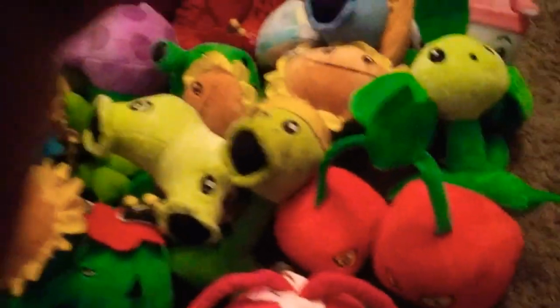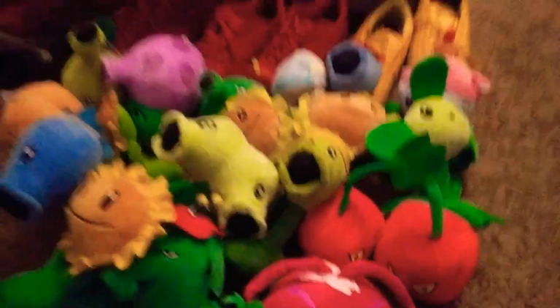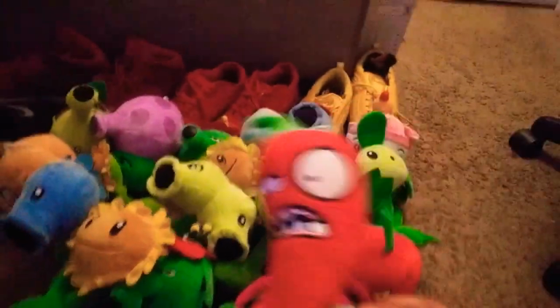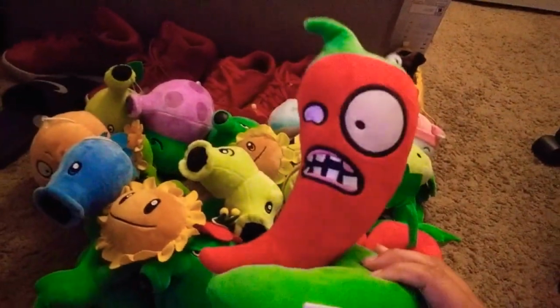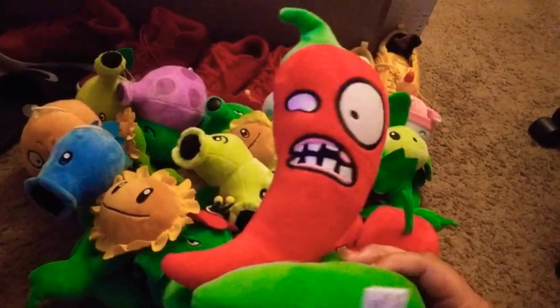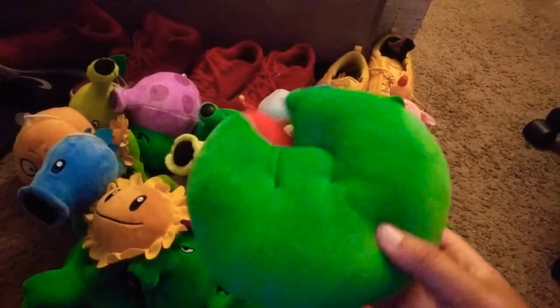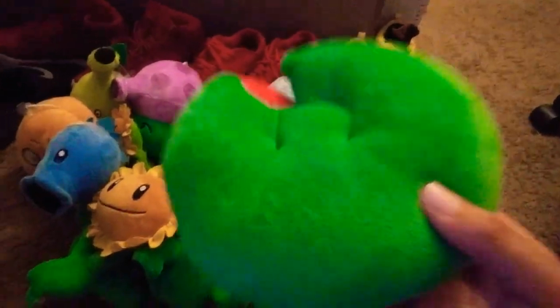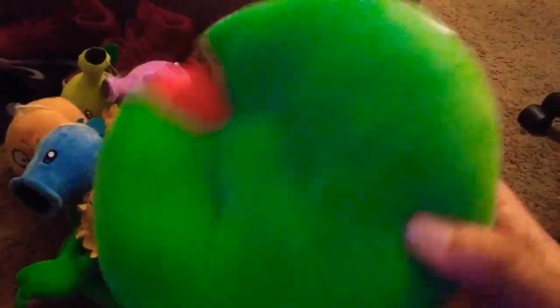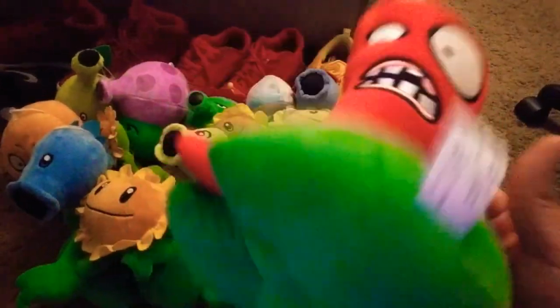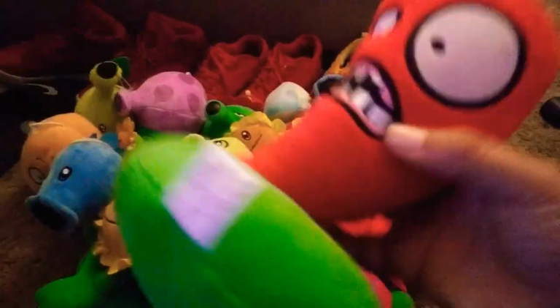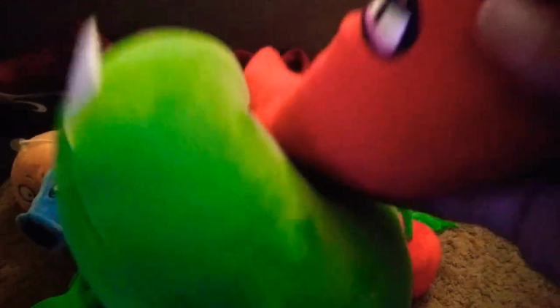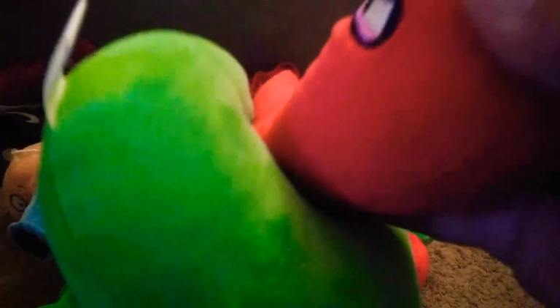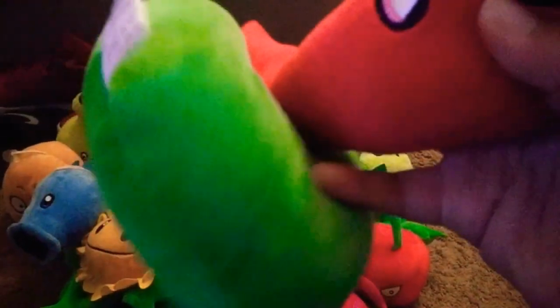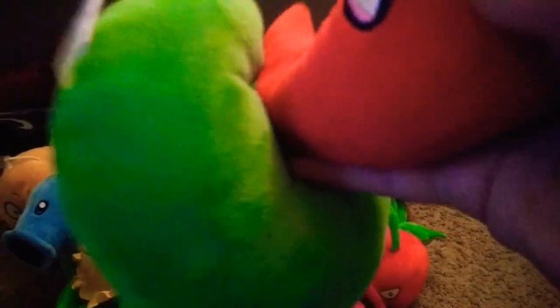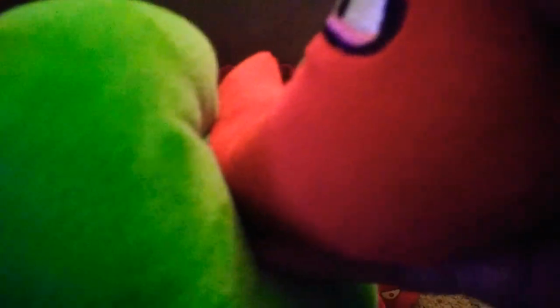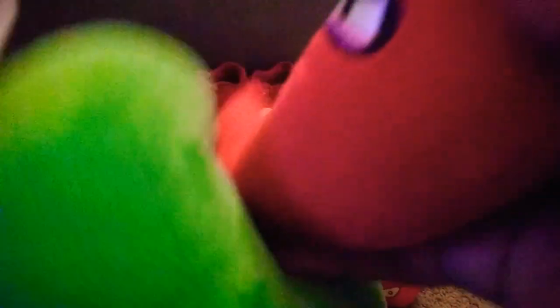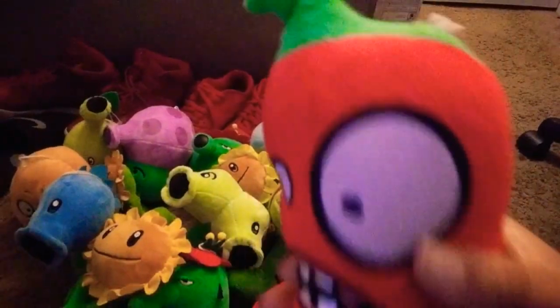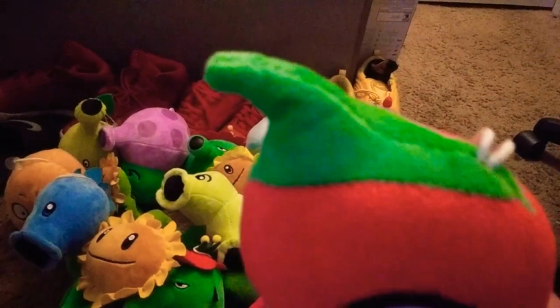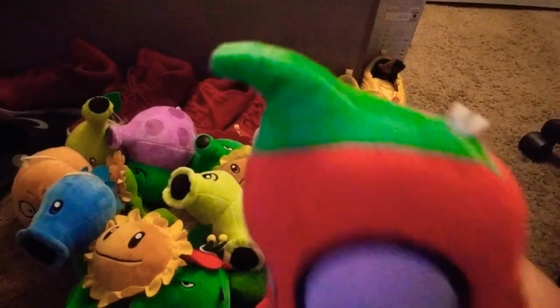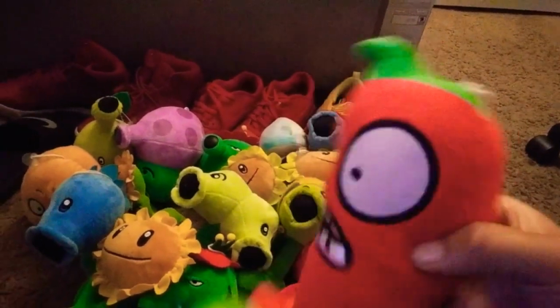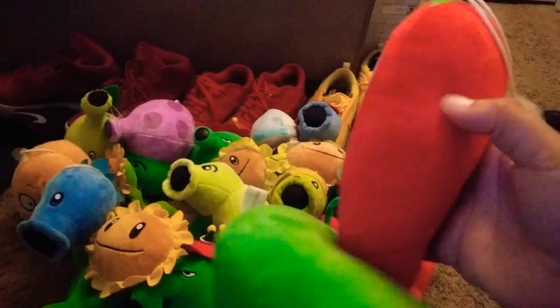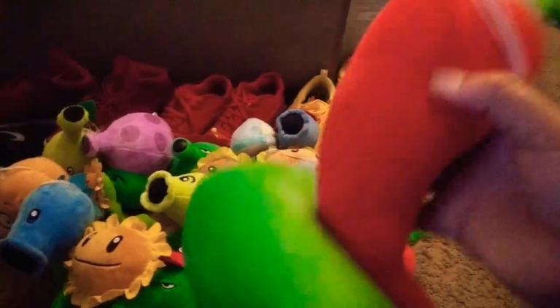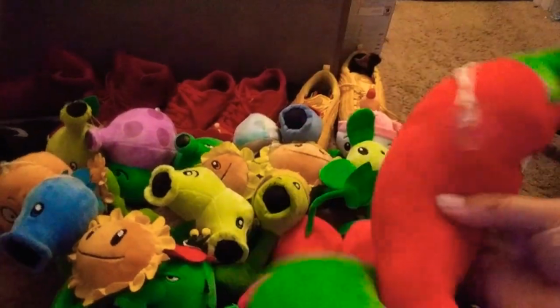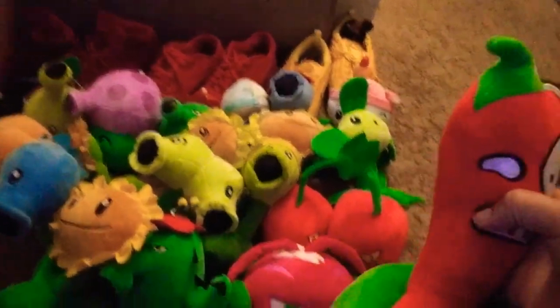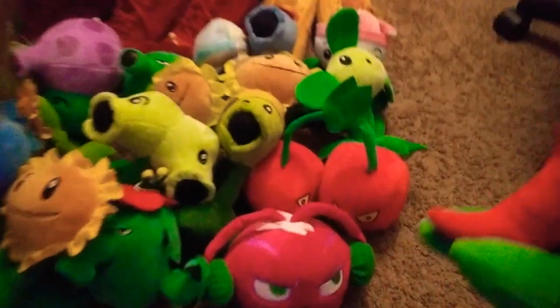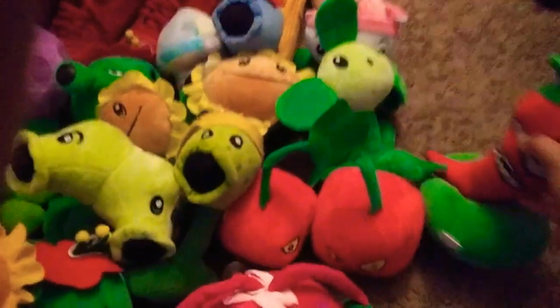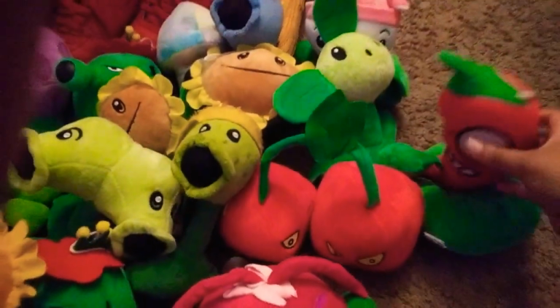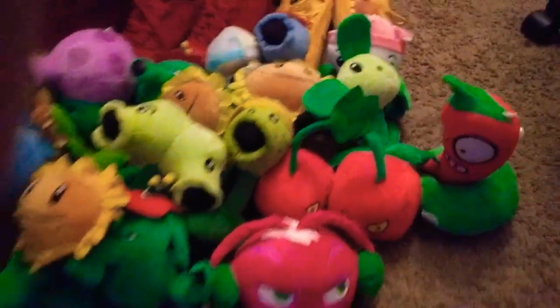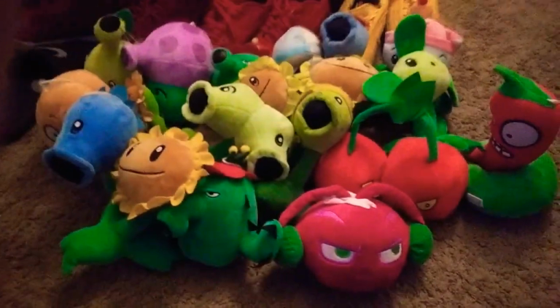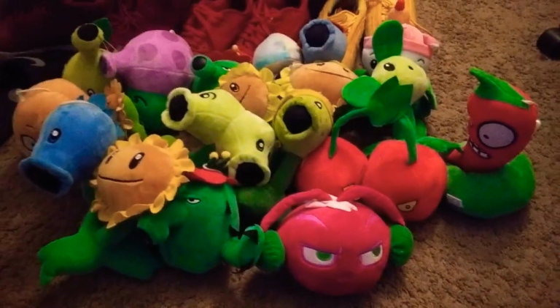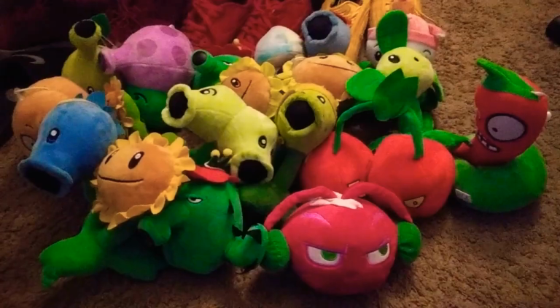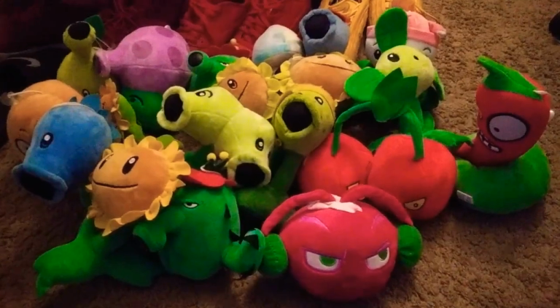Here we have the new Jalapeno sitting on a lily pad. It can't be turned off — it's completely sewed on. The top looks better unlike the other one, but this one is pretty cool. Those are all the new plants.